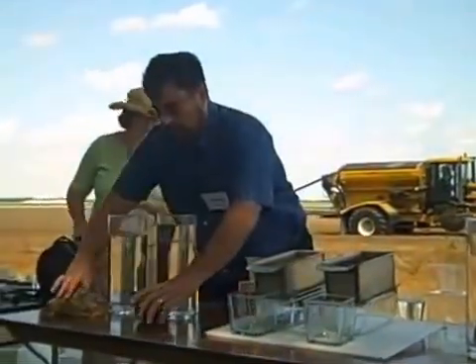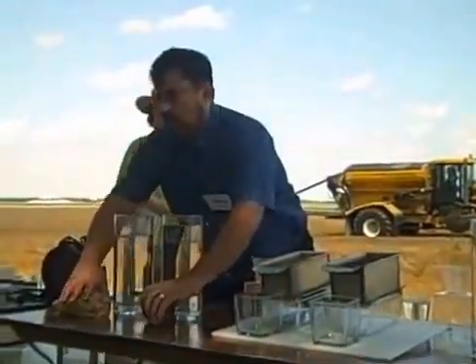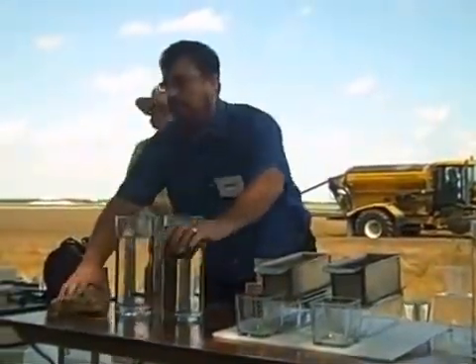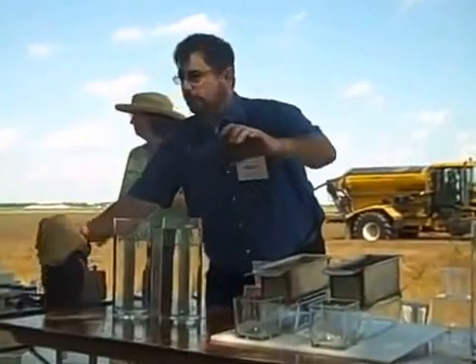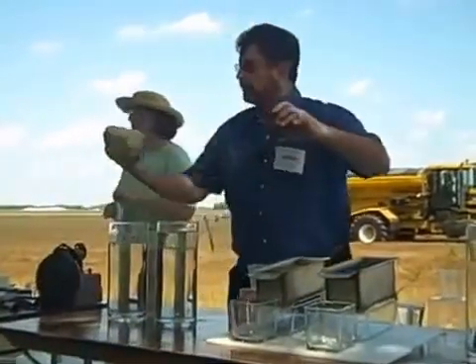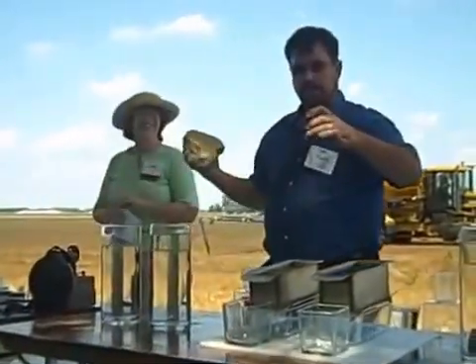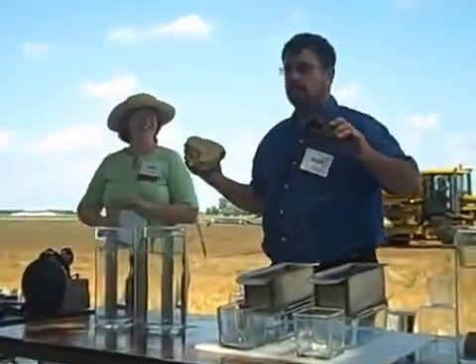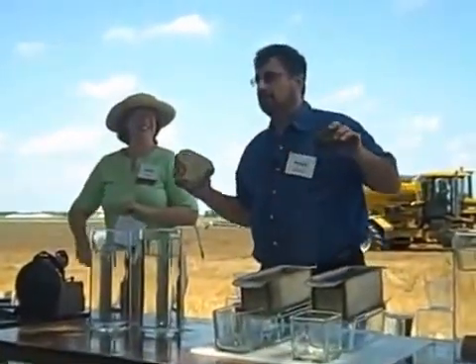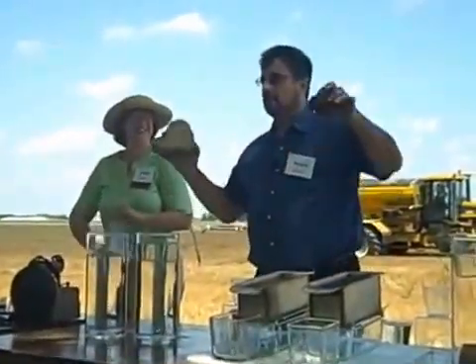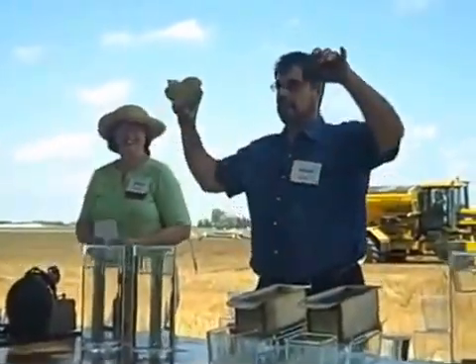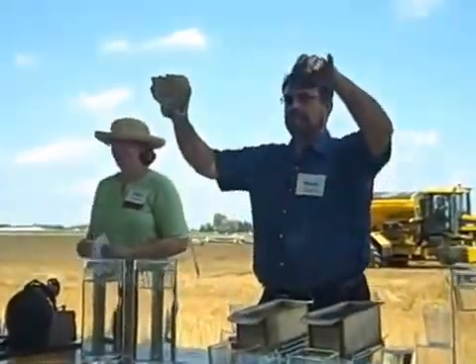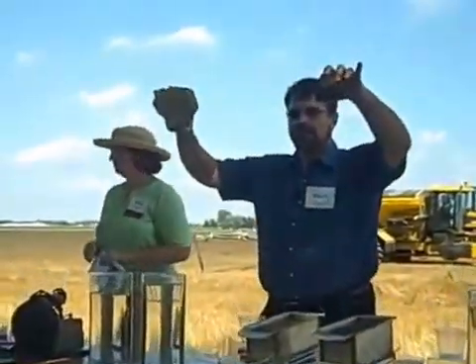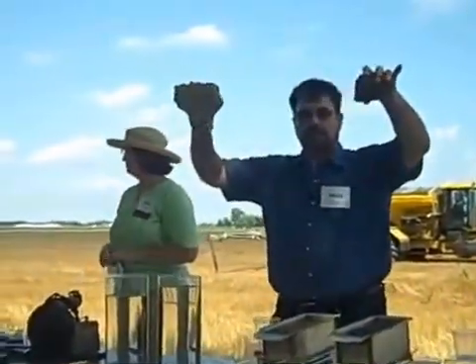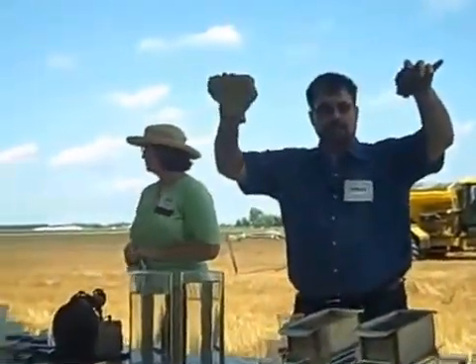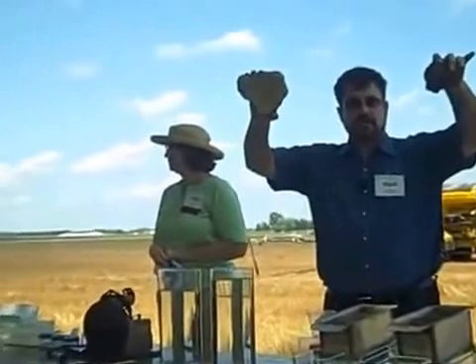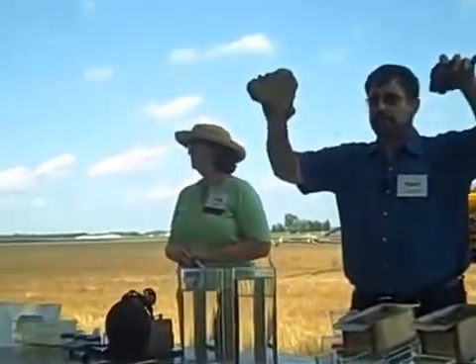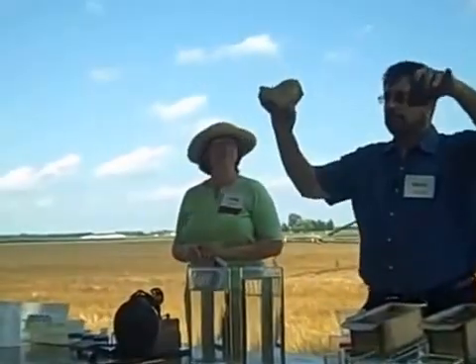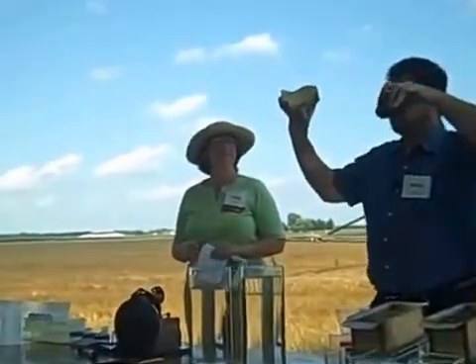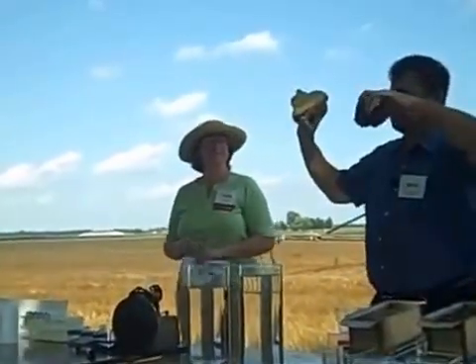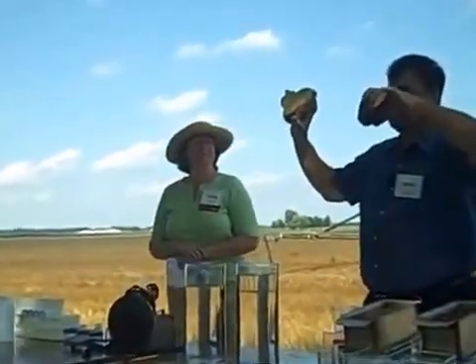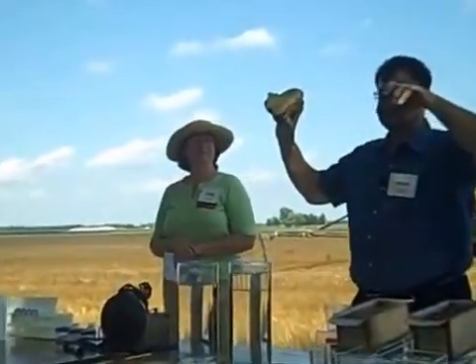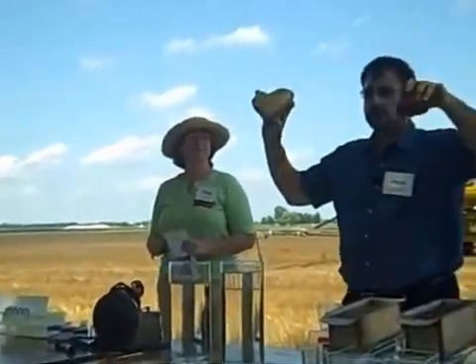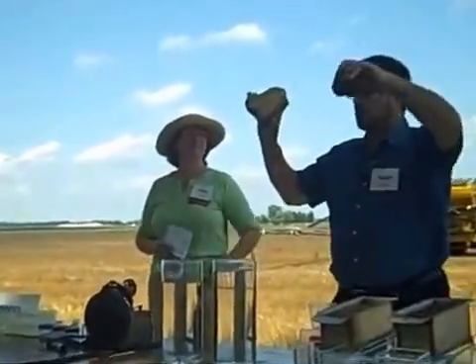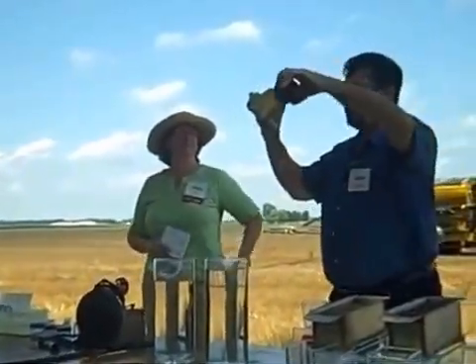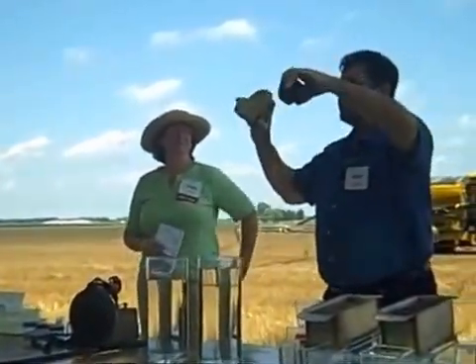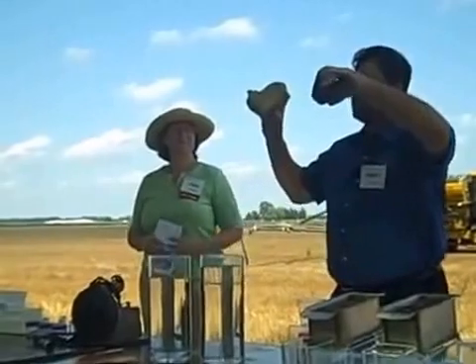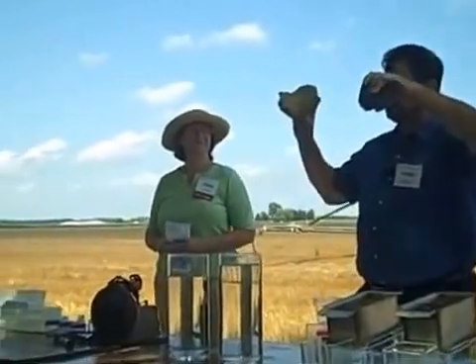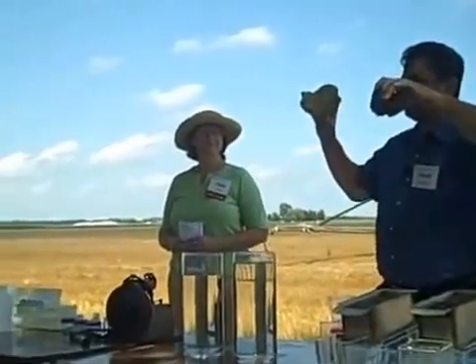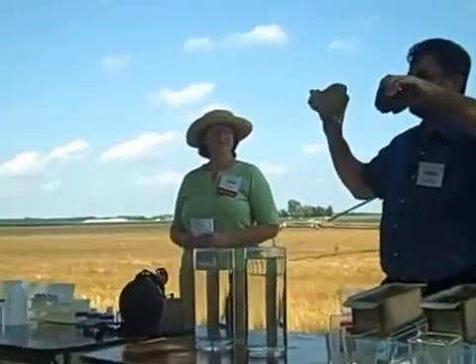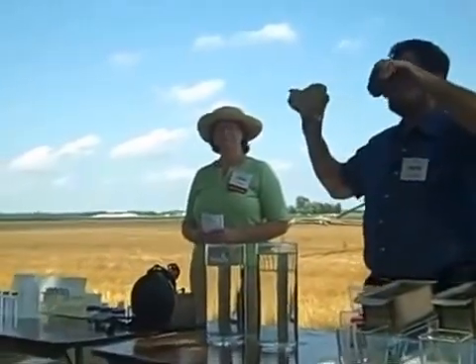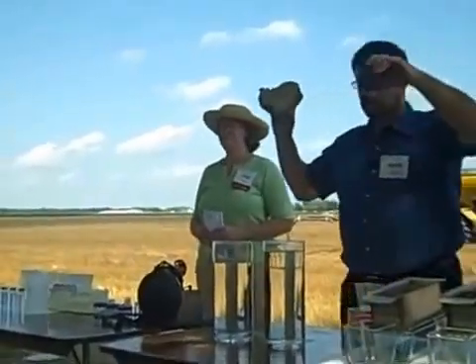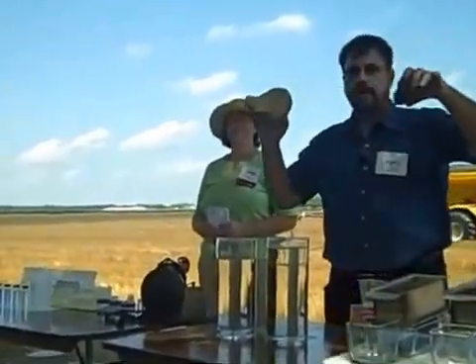This is going to be participatory — you guys are going to have to talk to me about this. Do you guys see any difference in this soil? What would be some differences that you see? Light and dark. What do you think would cause that? Organic matter.